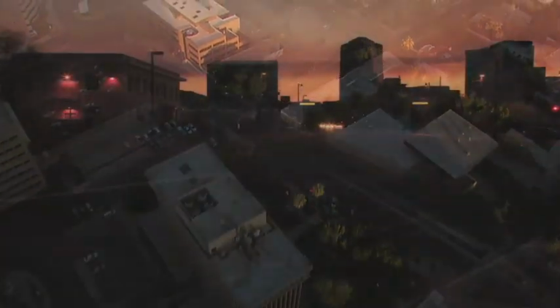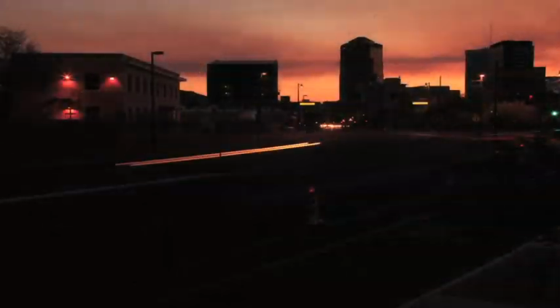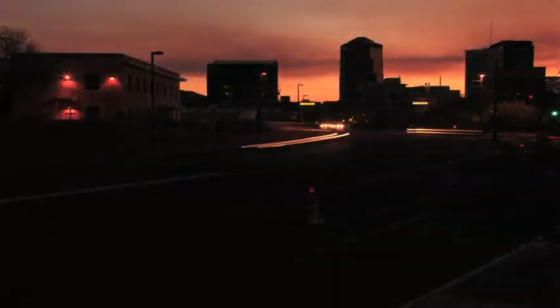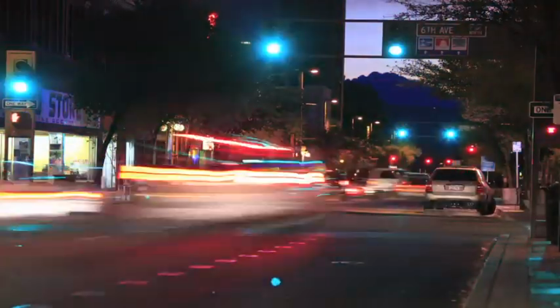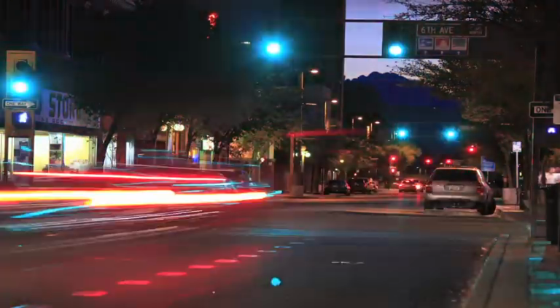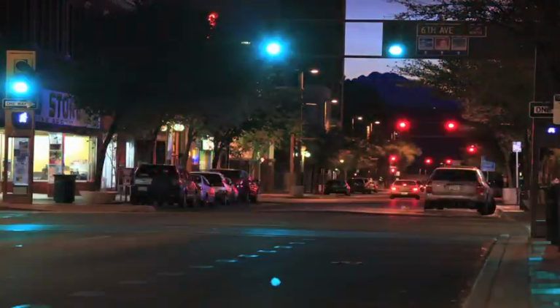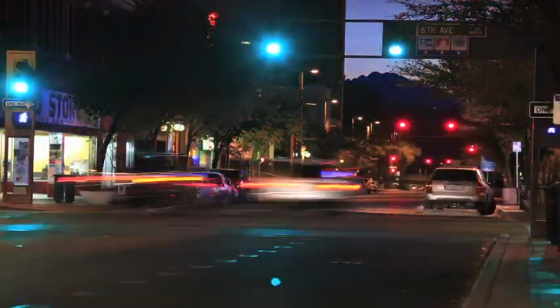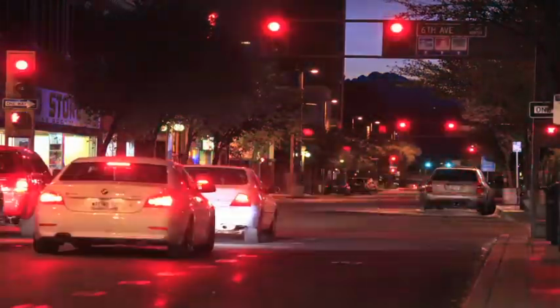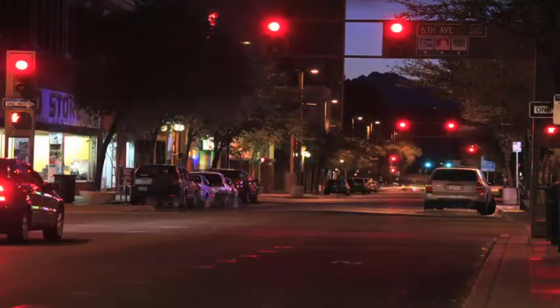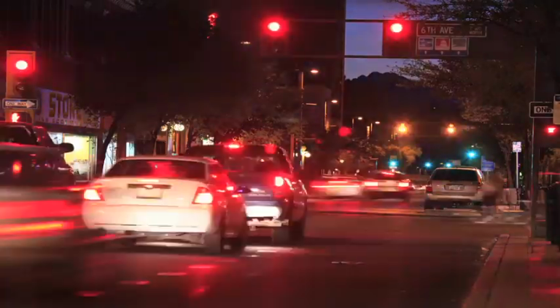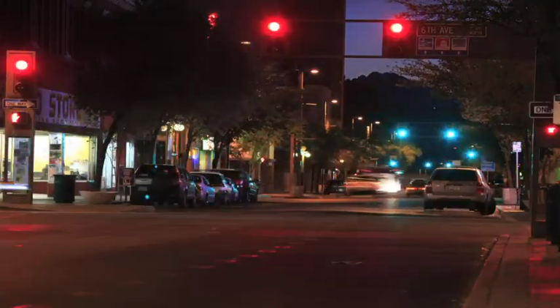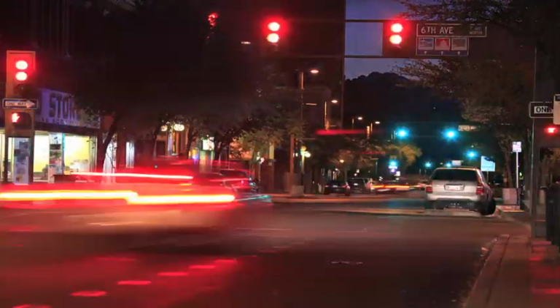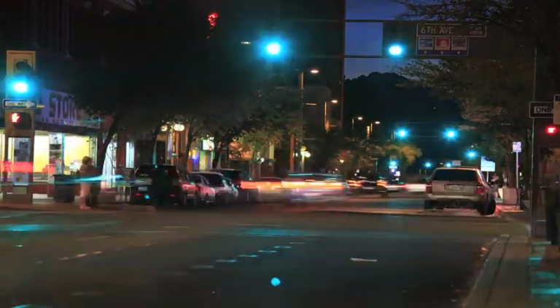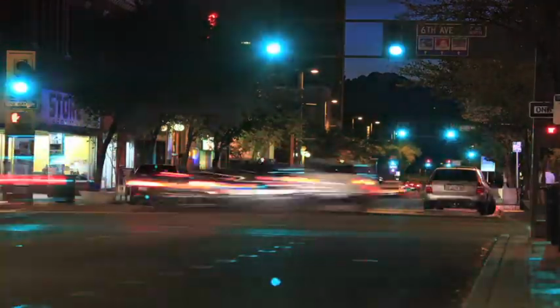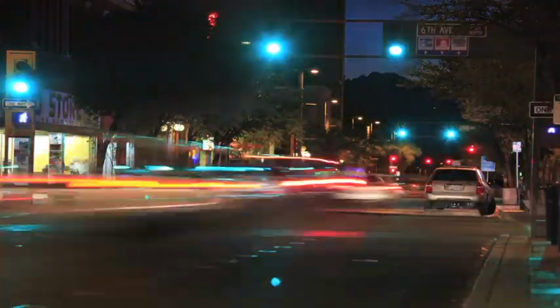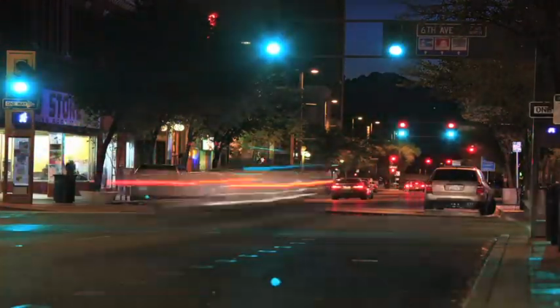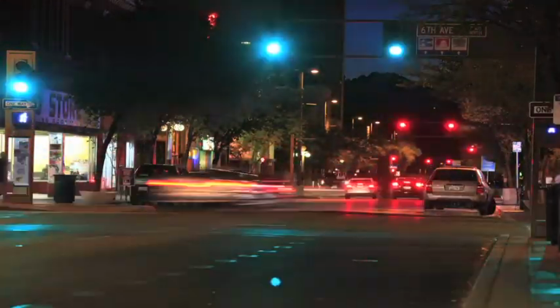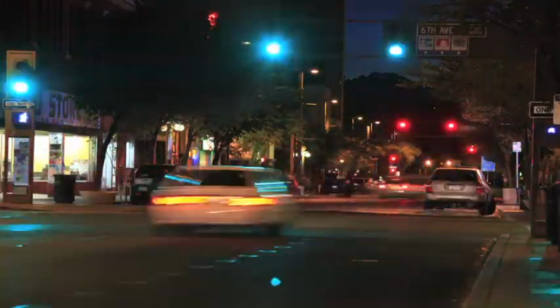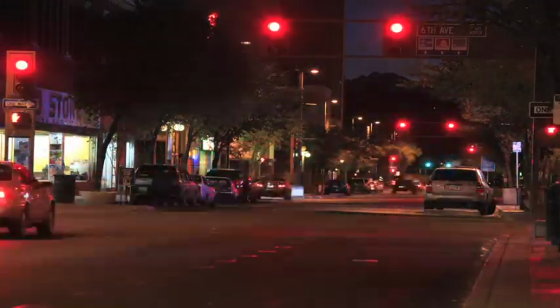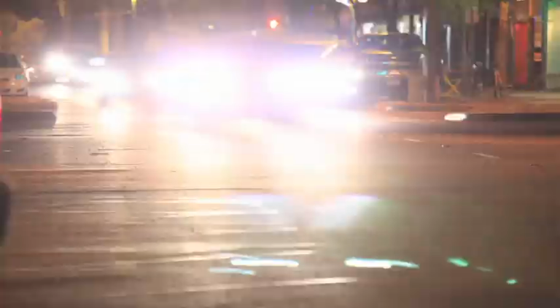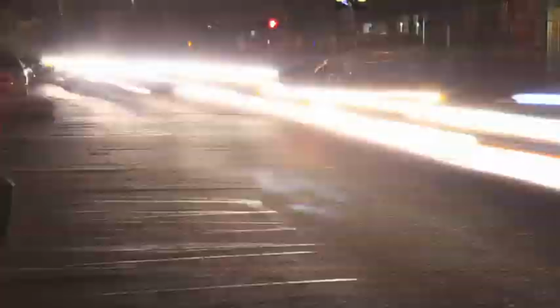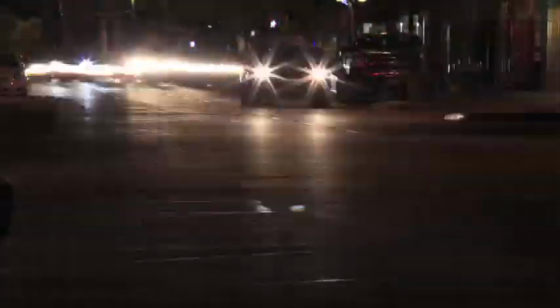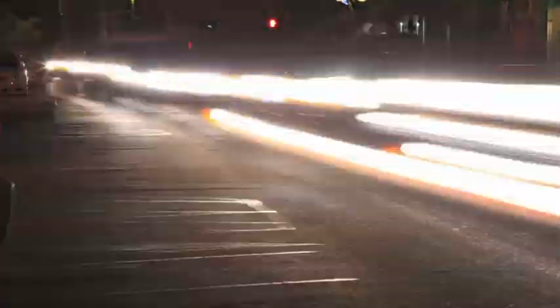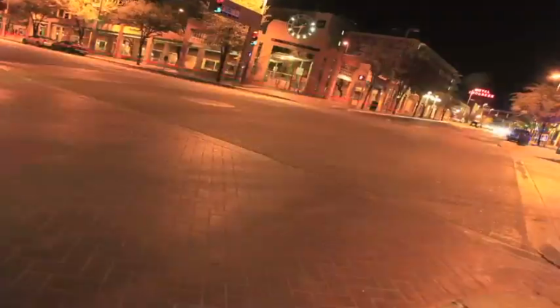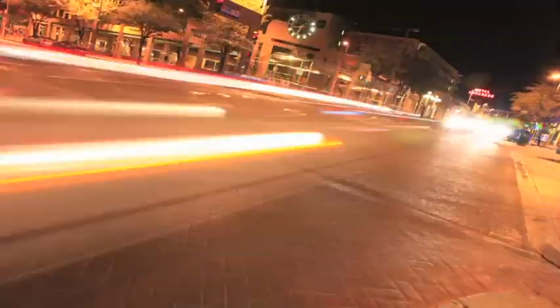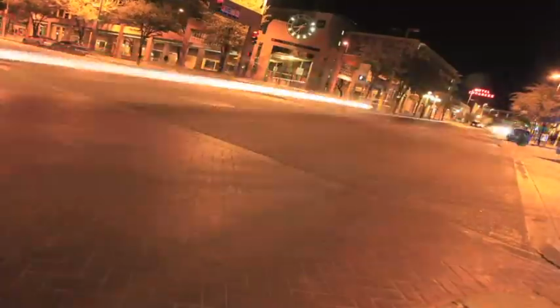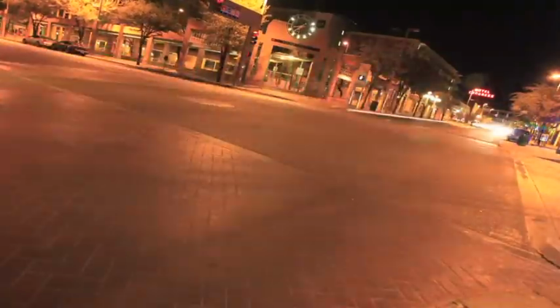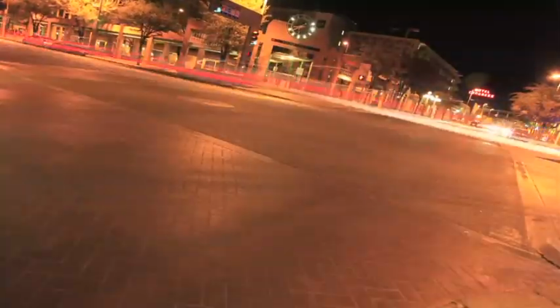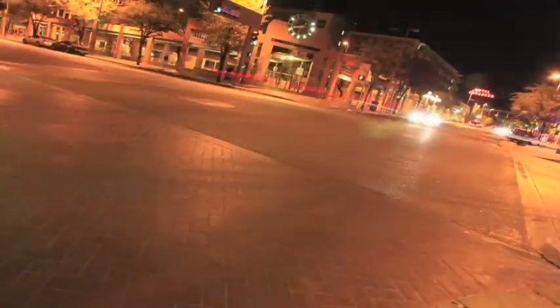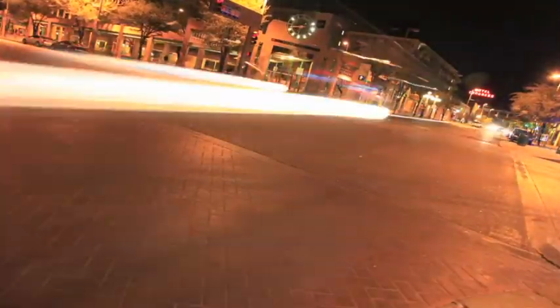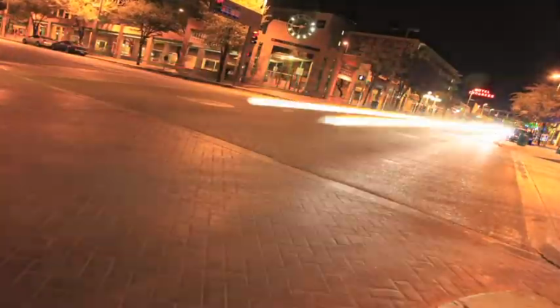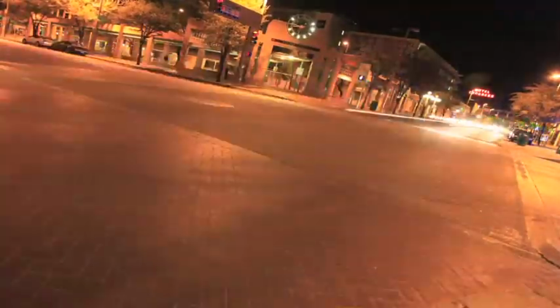There are 375,000 traffic lights in the United States right now, so that's a huge impact on people's lives.